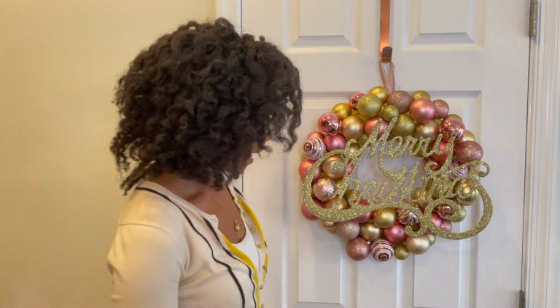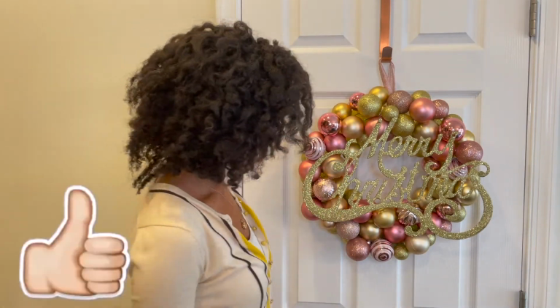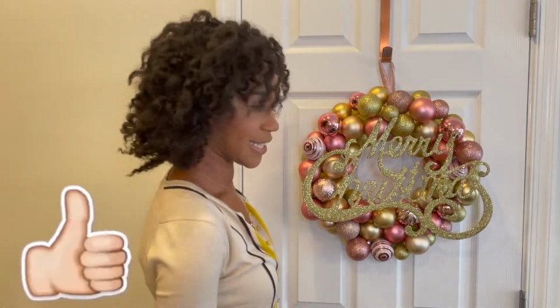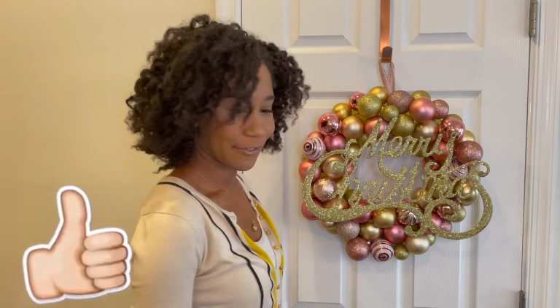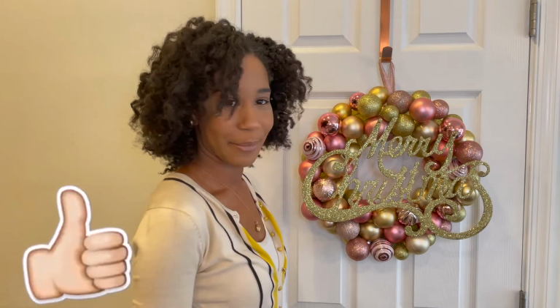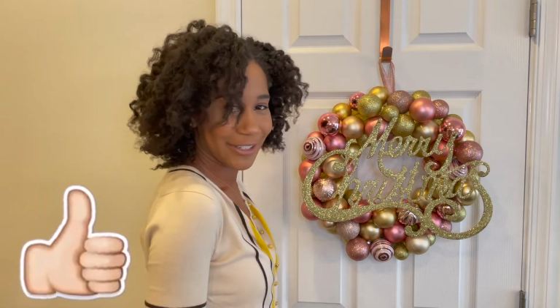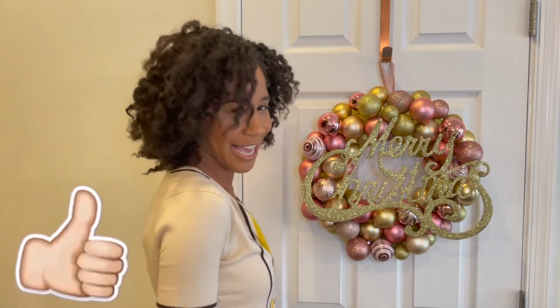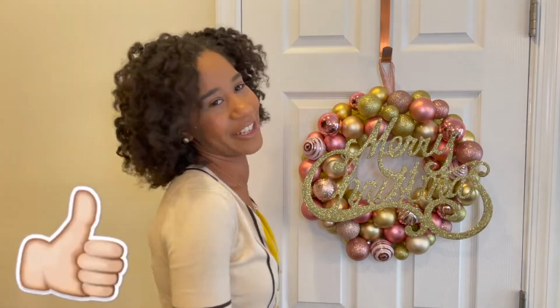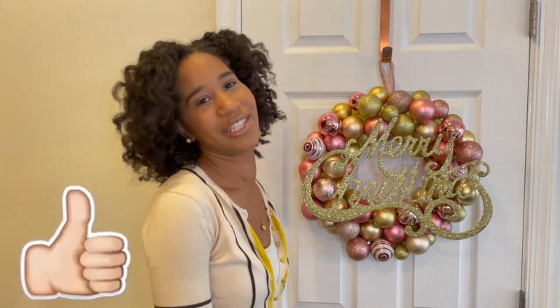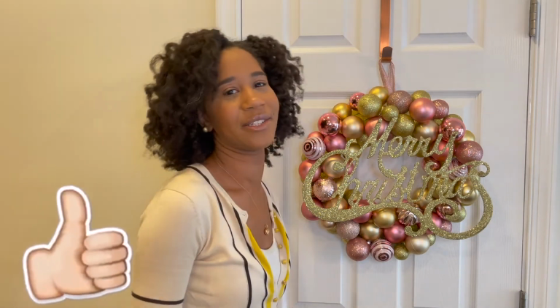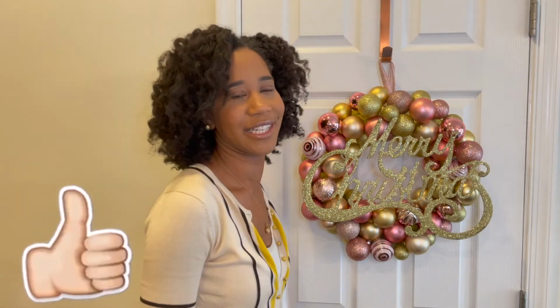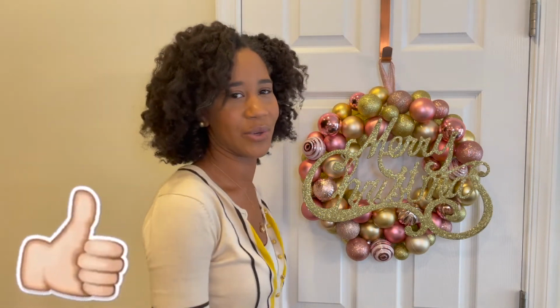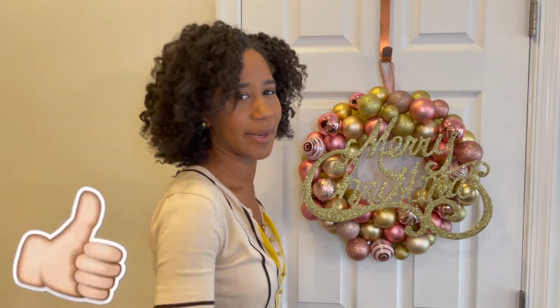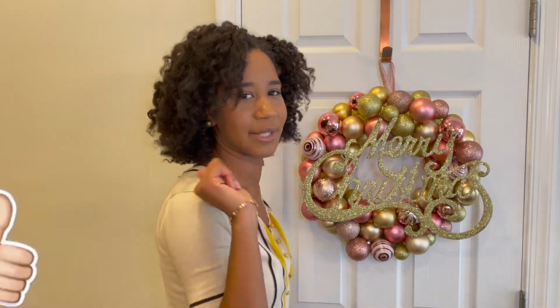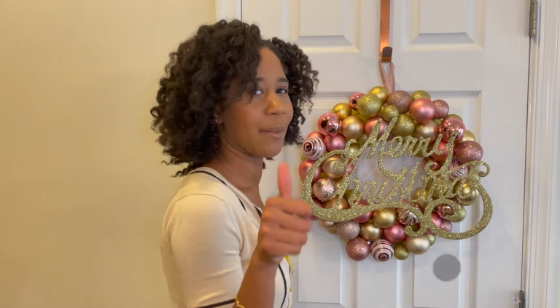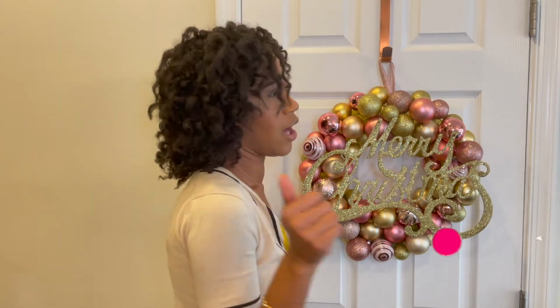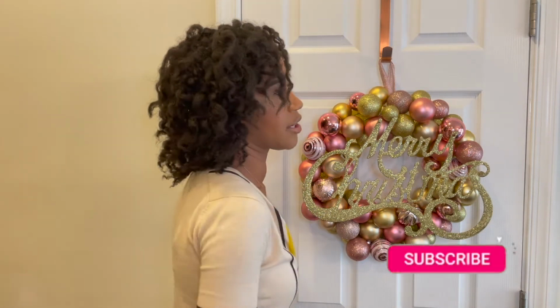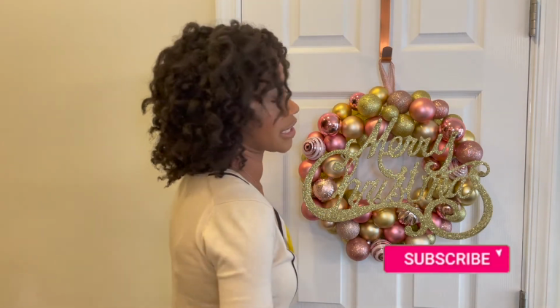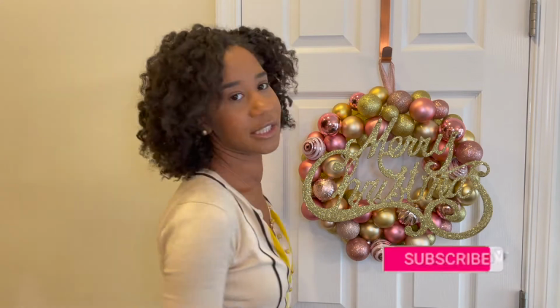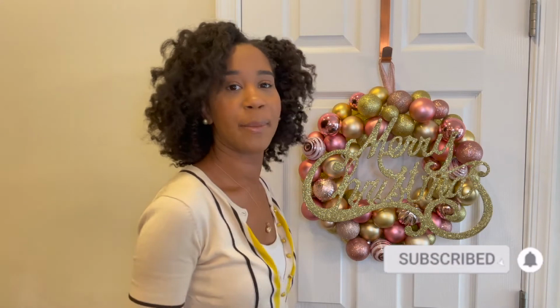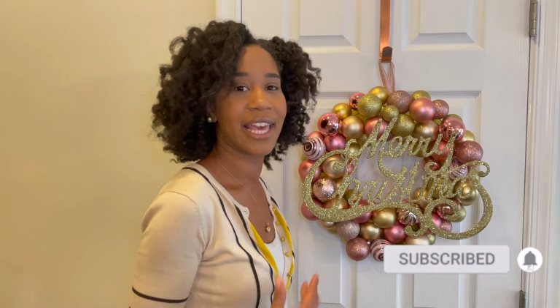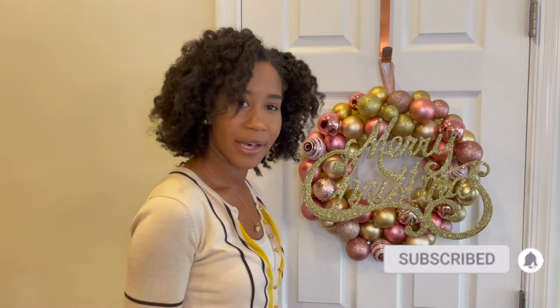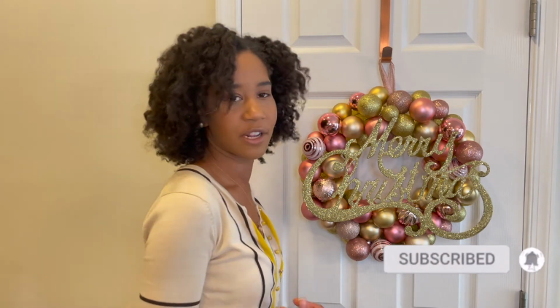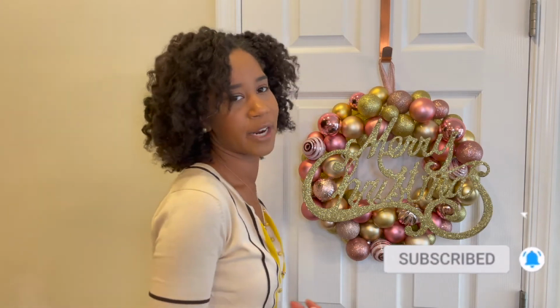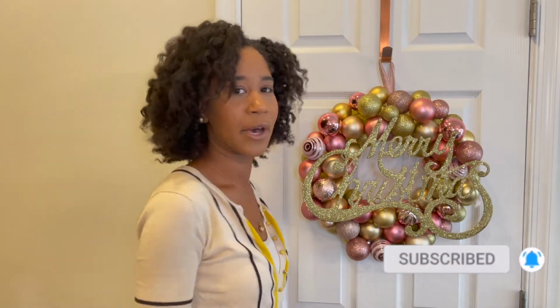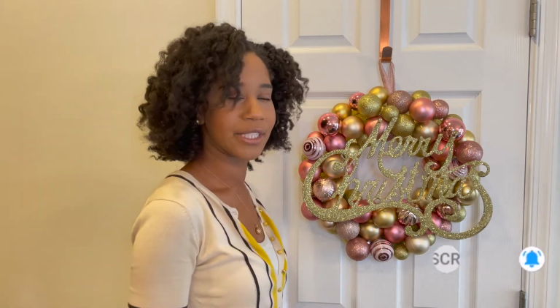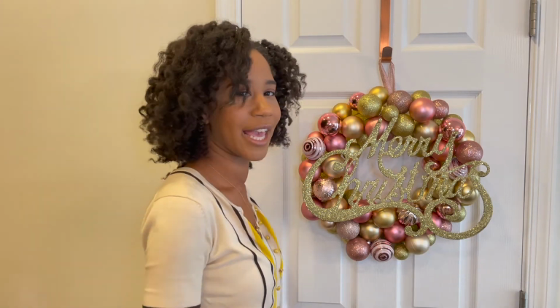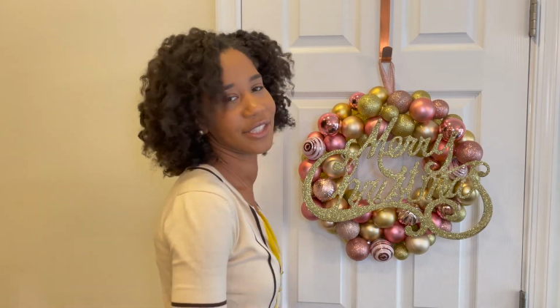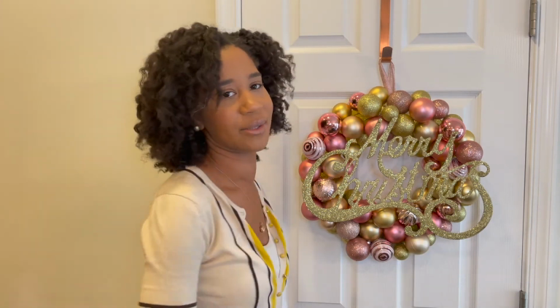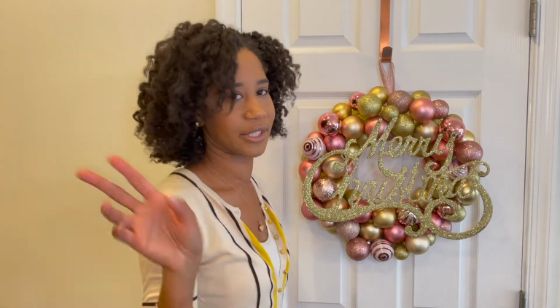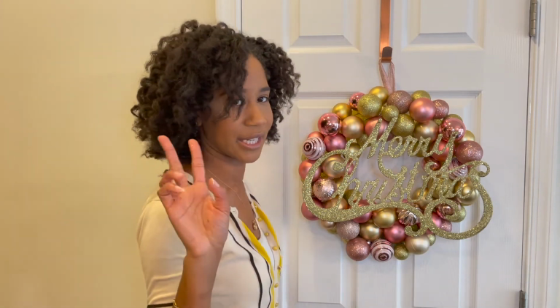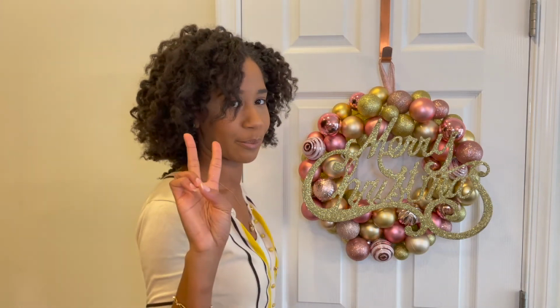I think that is it for me for today. If you enjoyed this video don't forget to give me a big thumbs up. Also don't forget to click the subscribe button and the bell to be notified whenever I post, and until the next one I'll see you guys later. Bye!